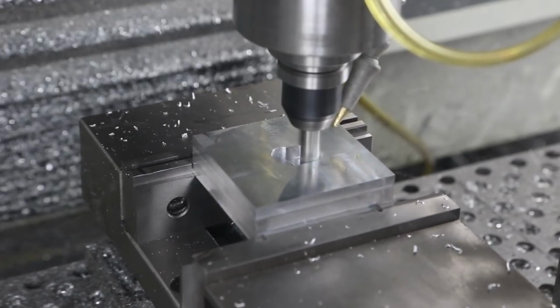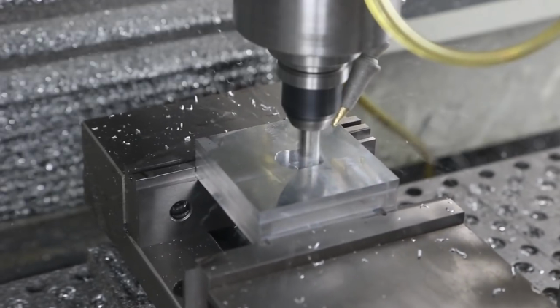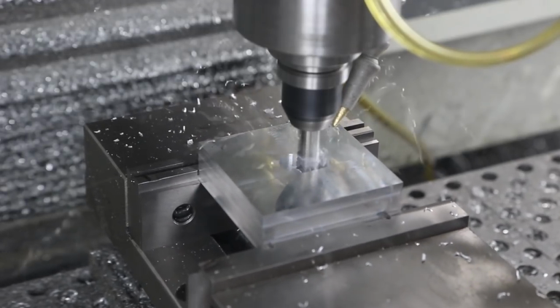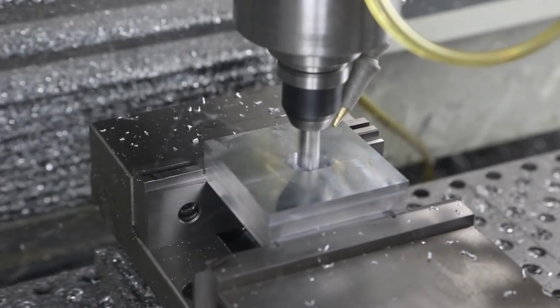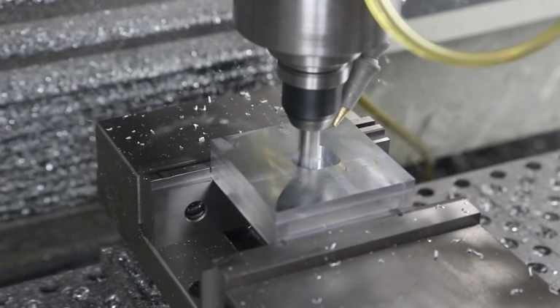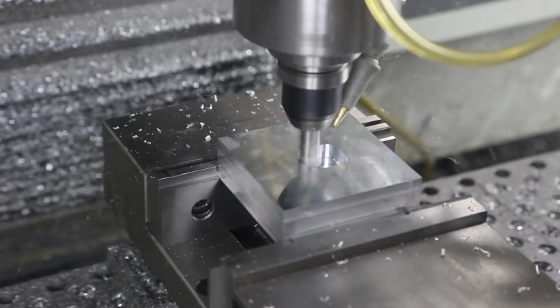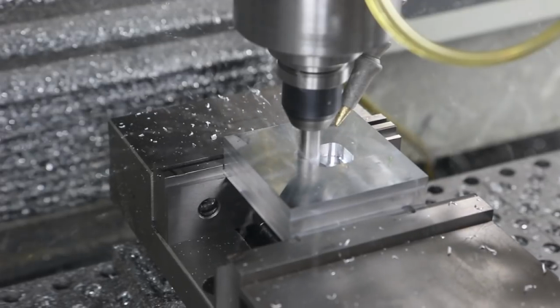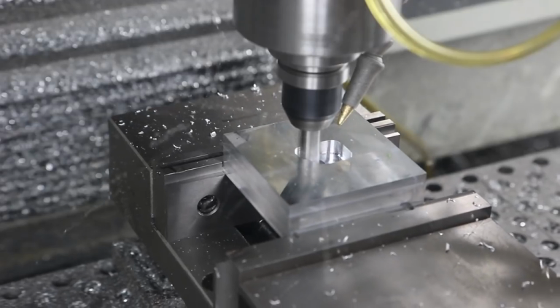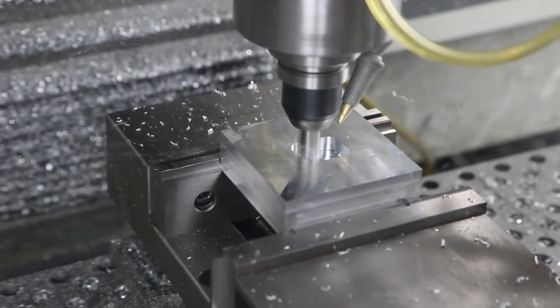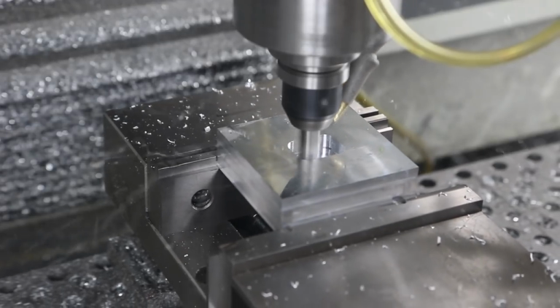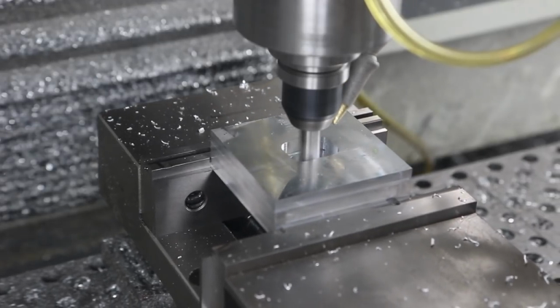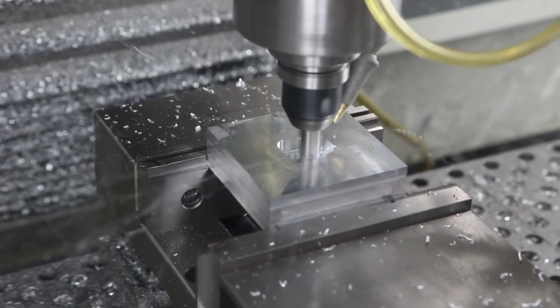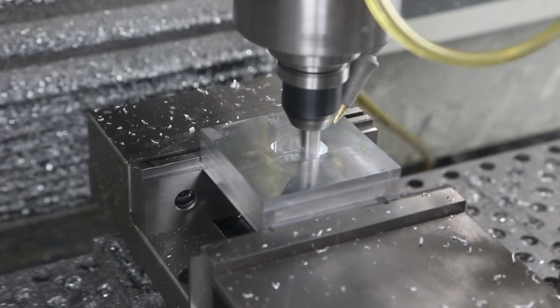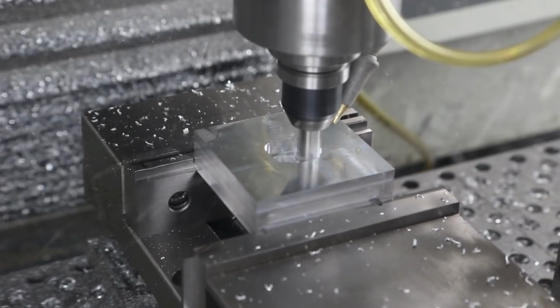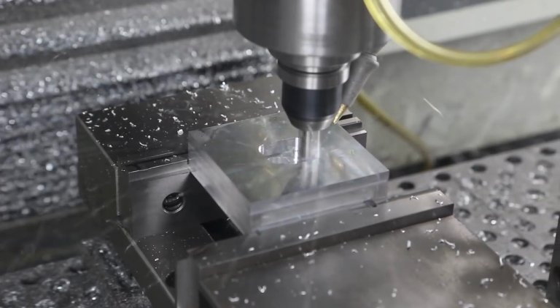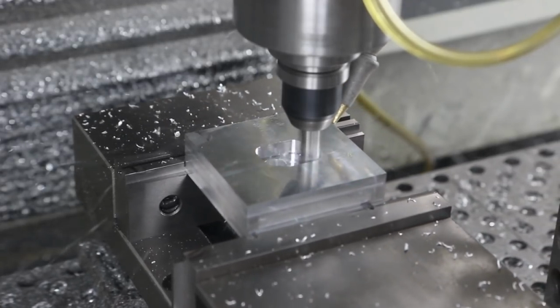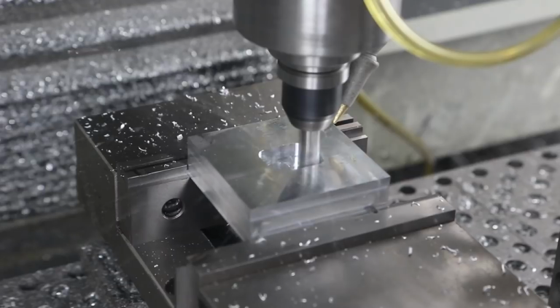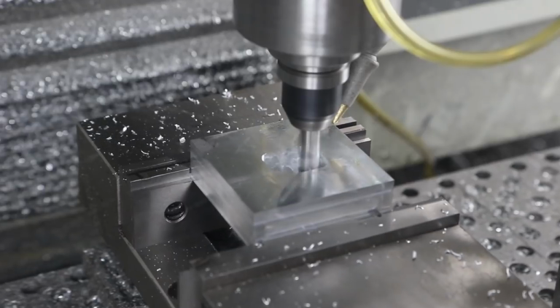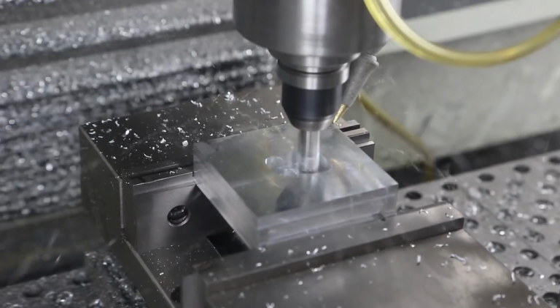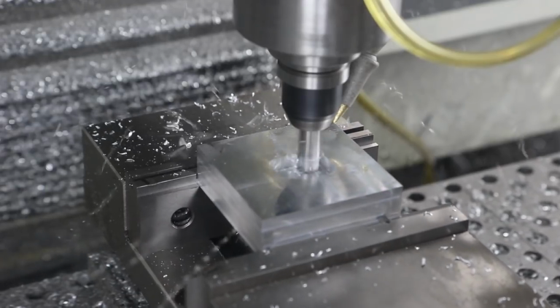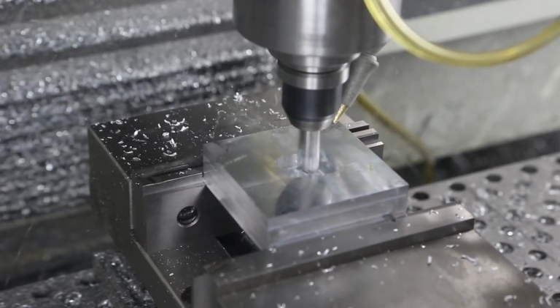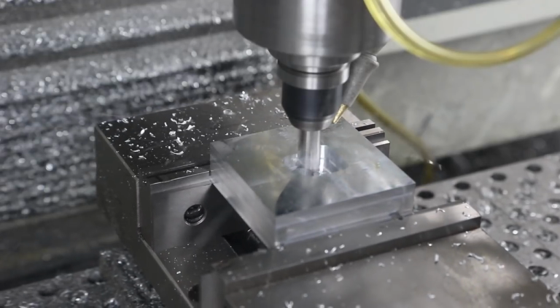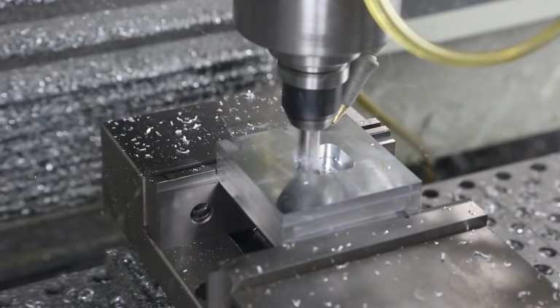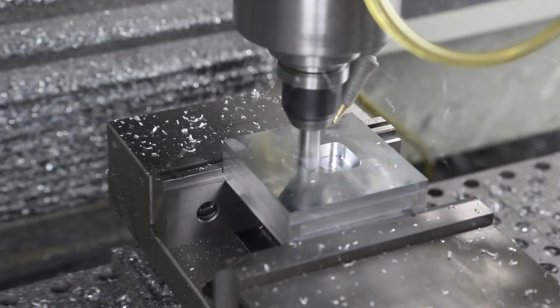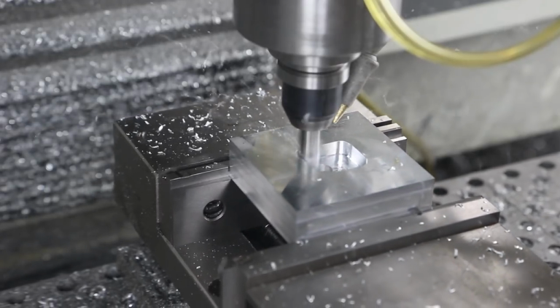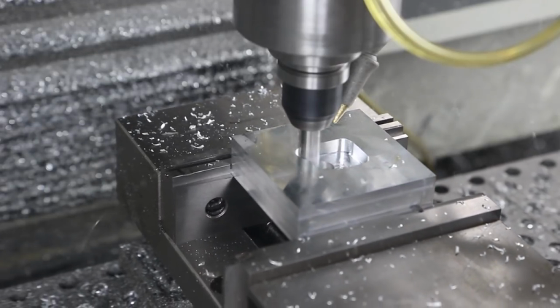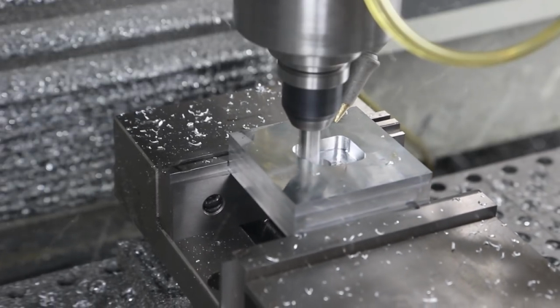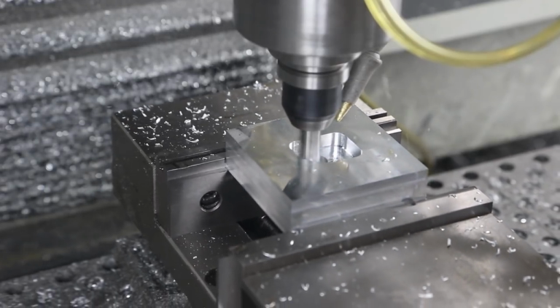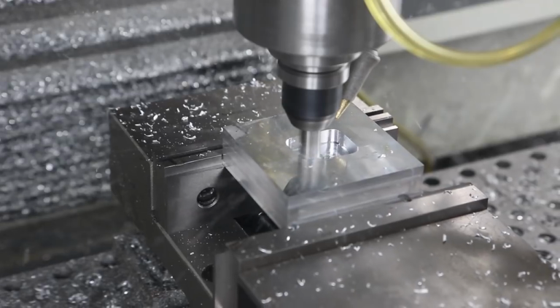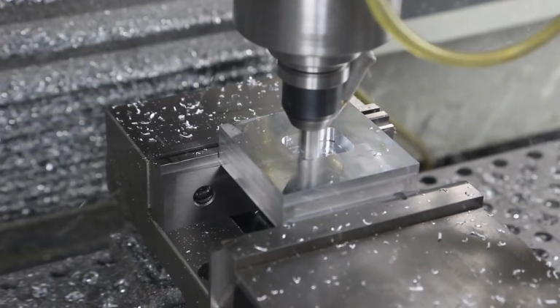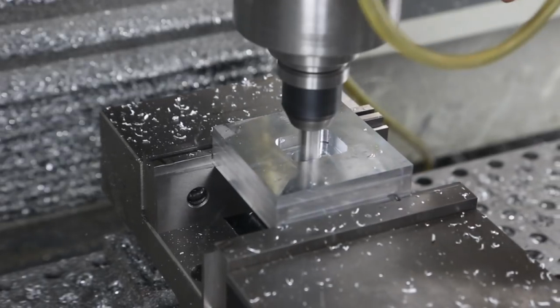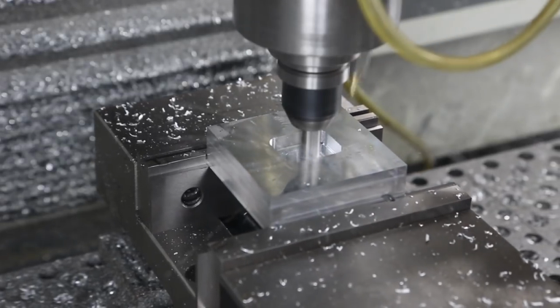I was obviously mistaken - I thought I had chosen that hole in SprutCAM, which would cause it to plunge straight down in the middle. I'll have to do that next time. I don't like plunging straight down with any tool, but this tool has always been rock solid.